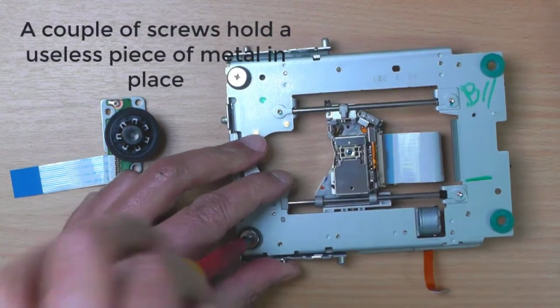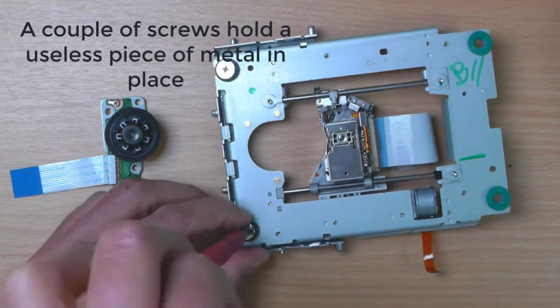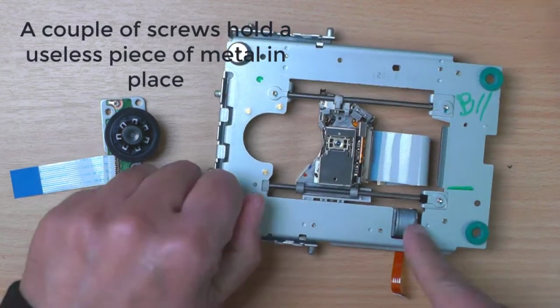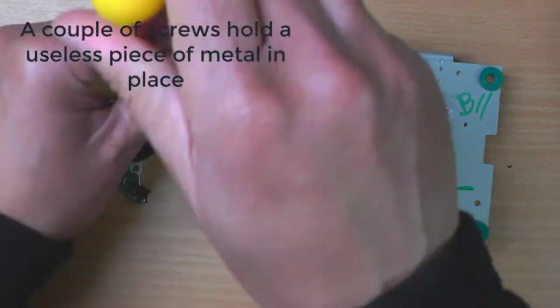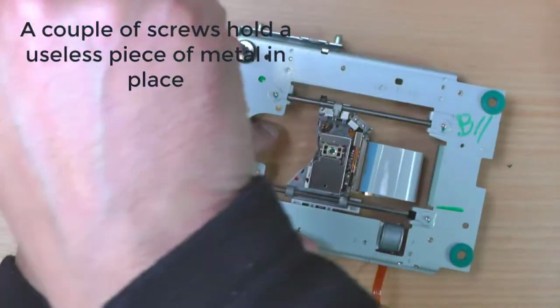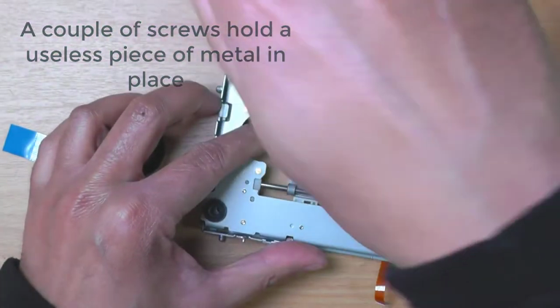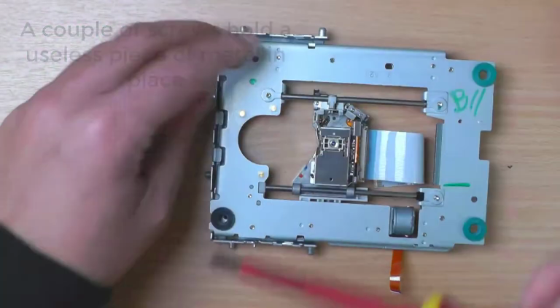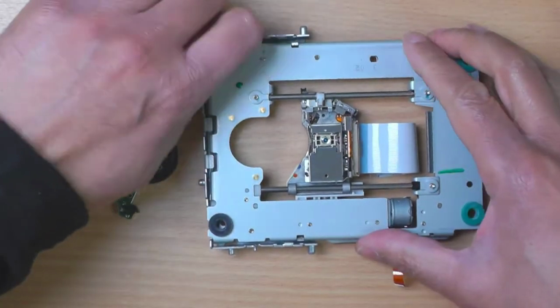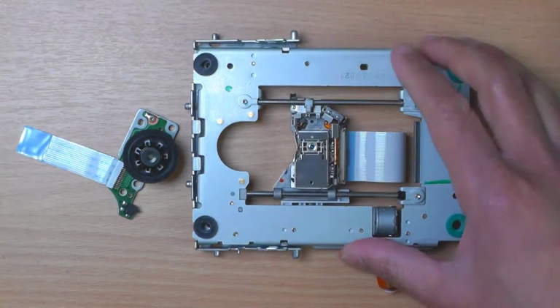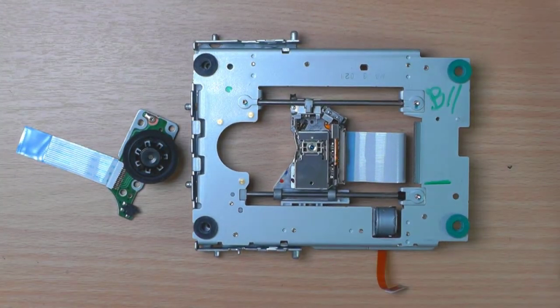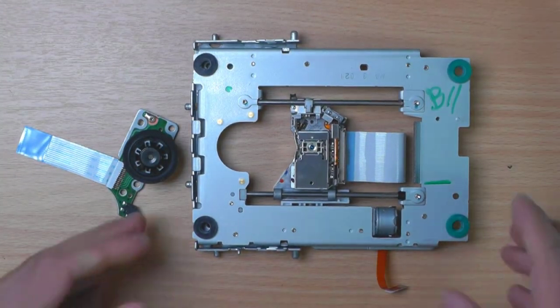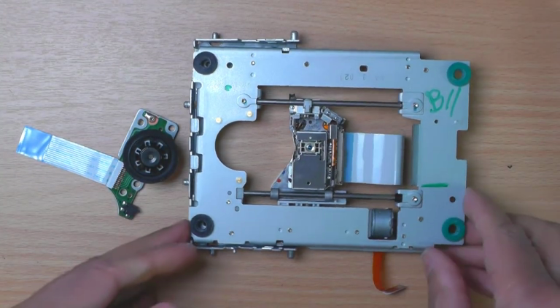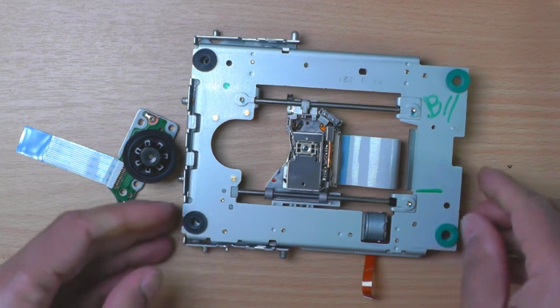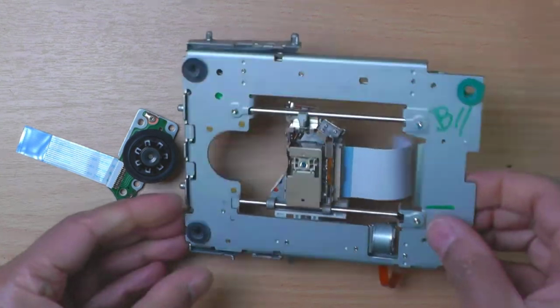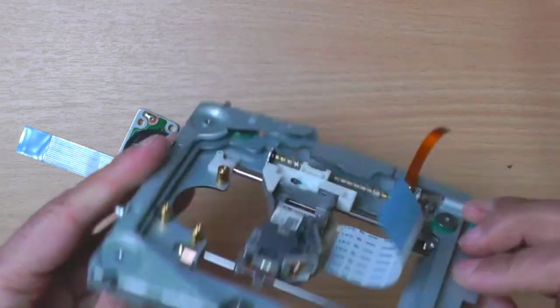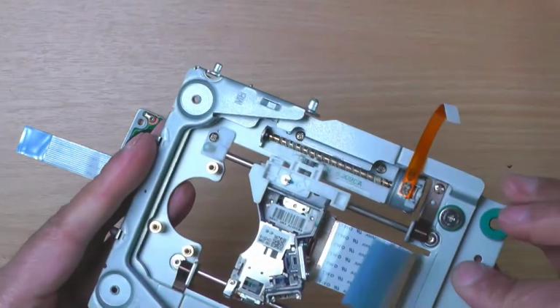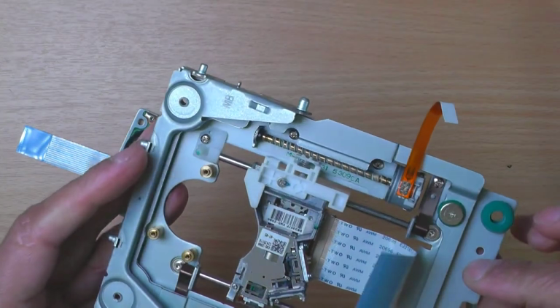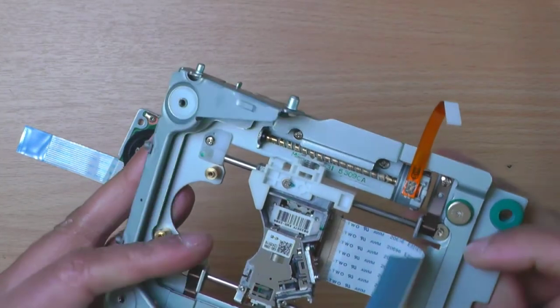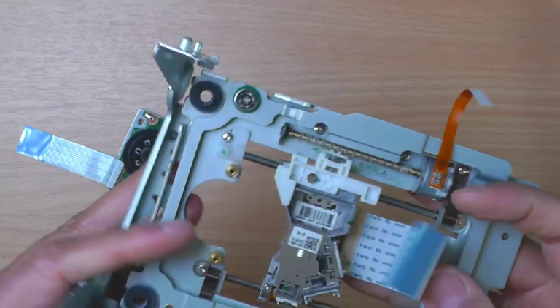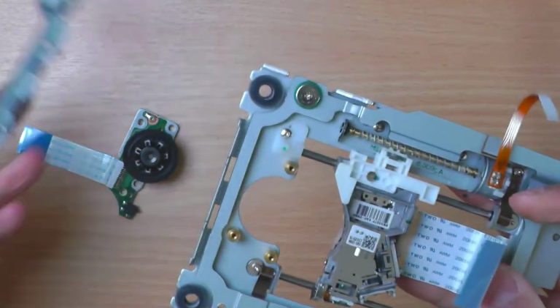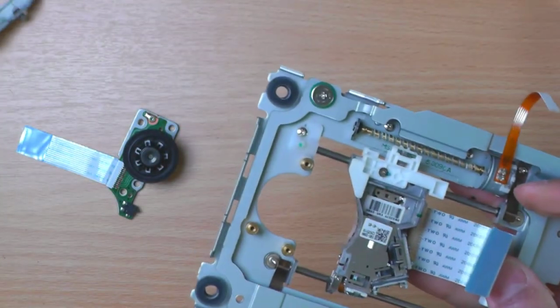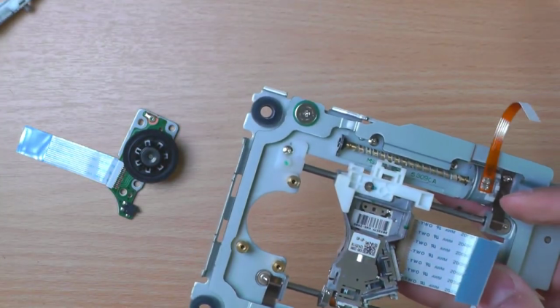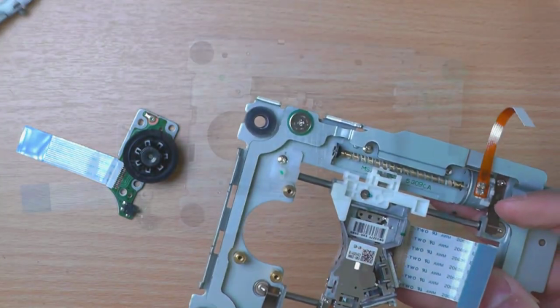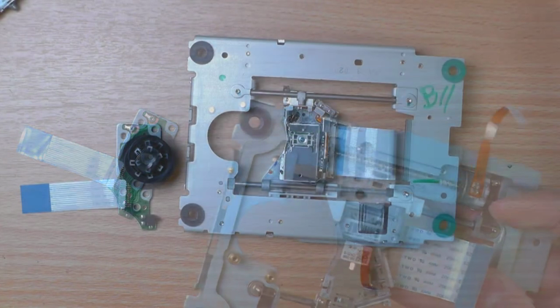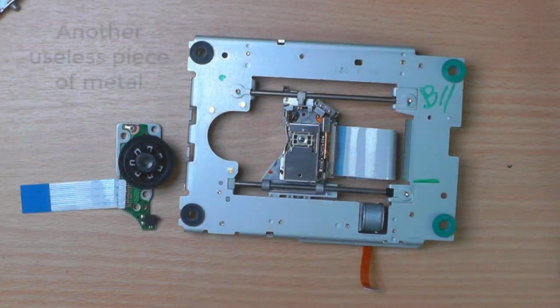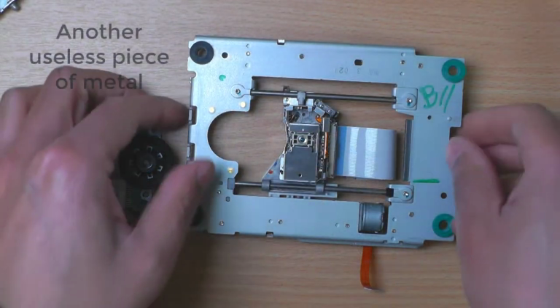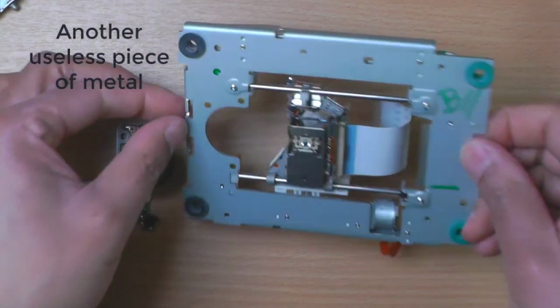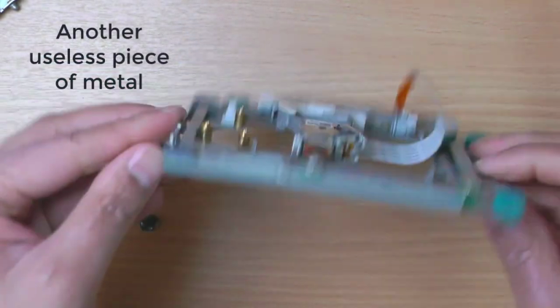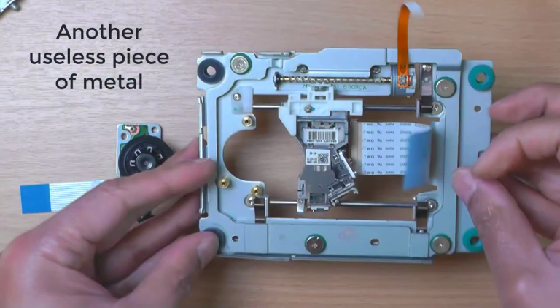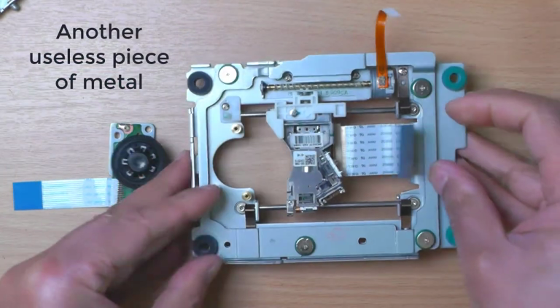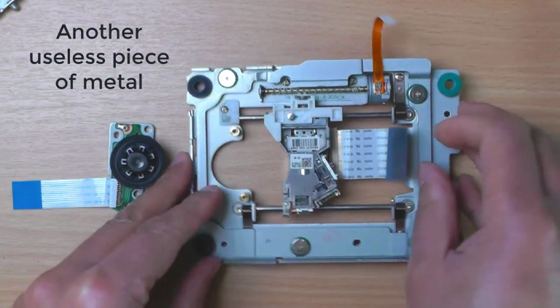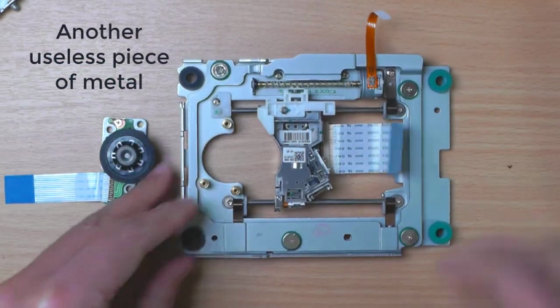A couple of screws hold this useless piece of metal in place. Get rid of that. Another useless piece of metal.